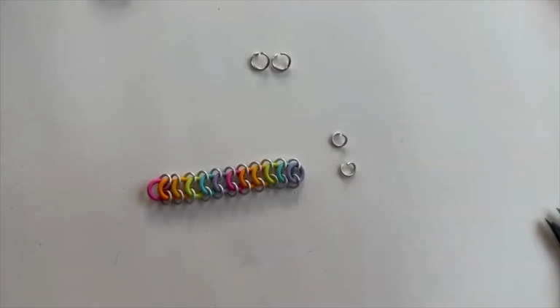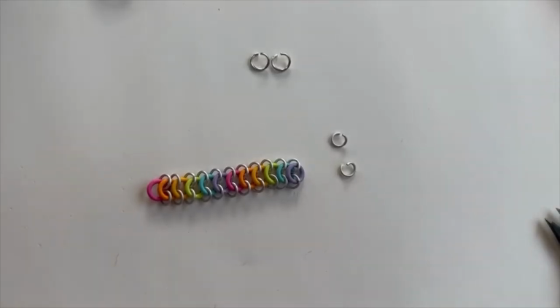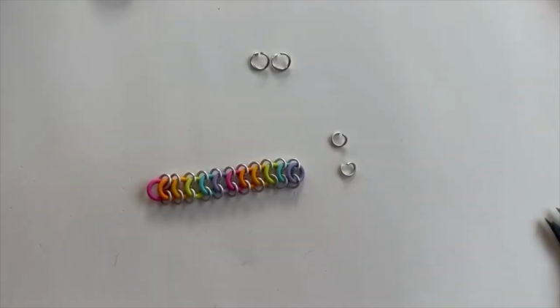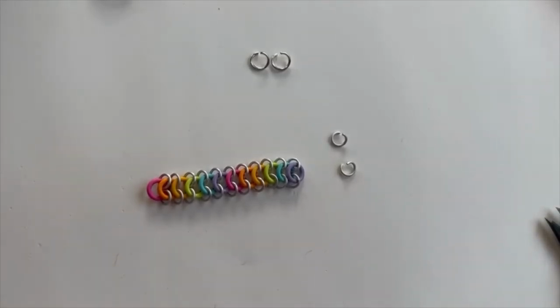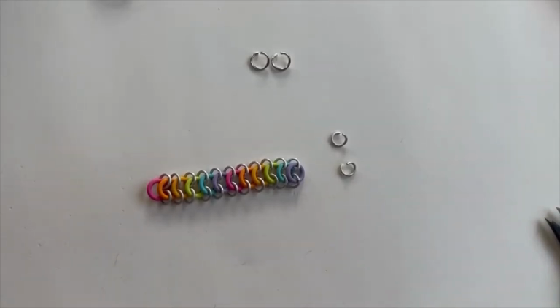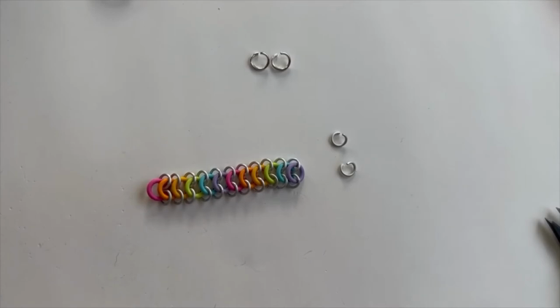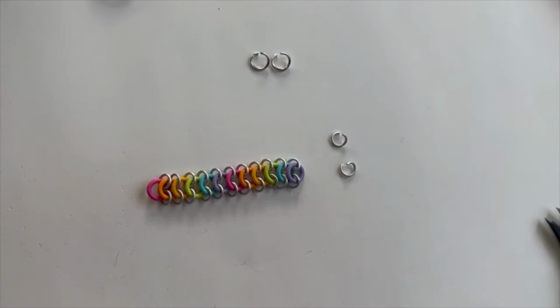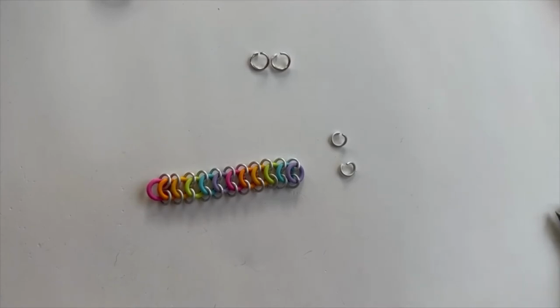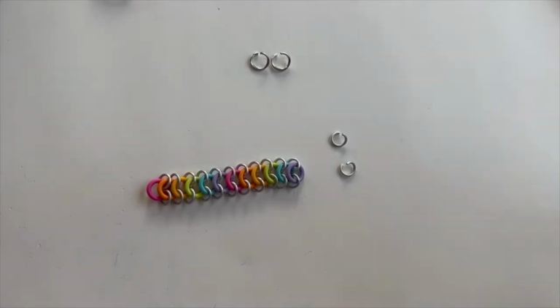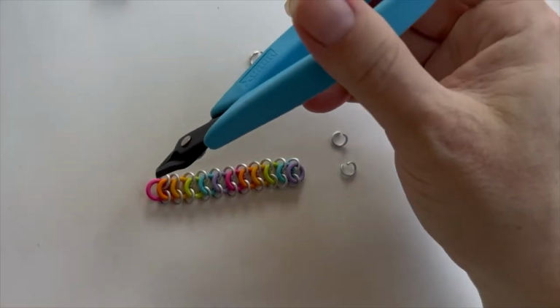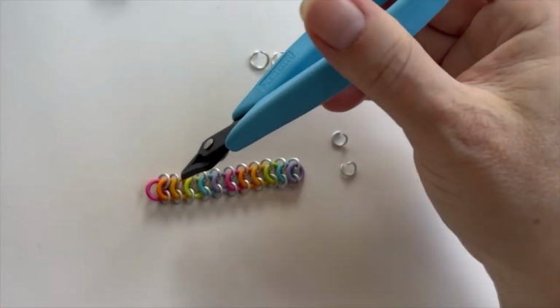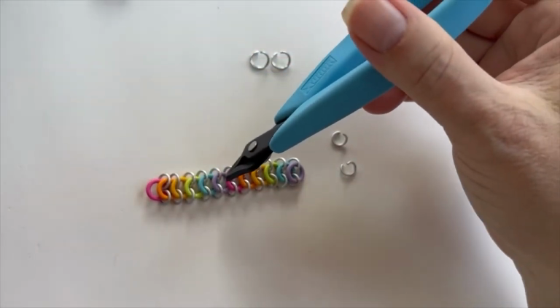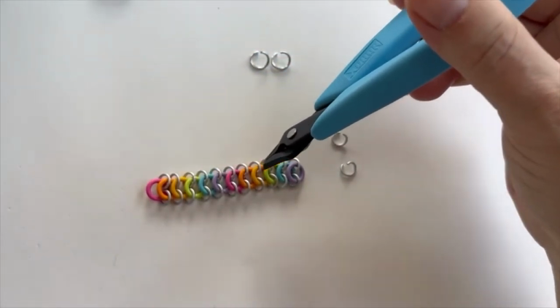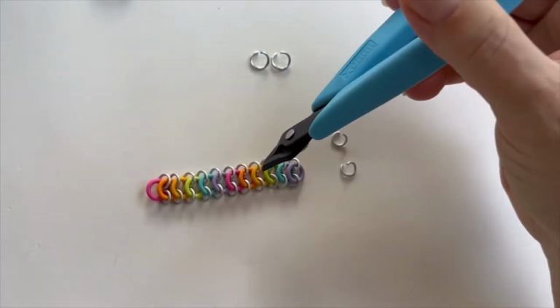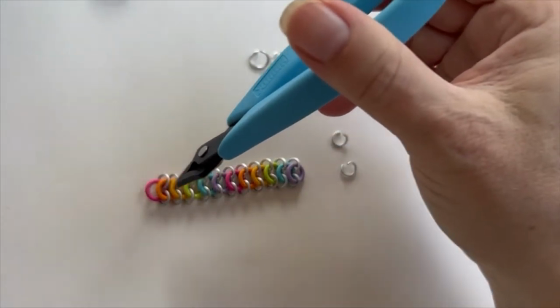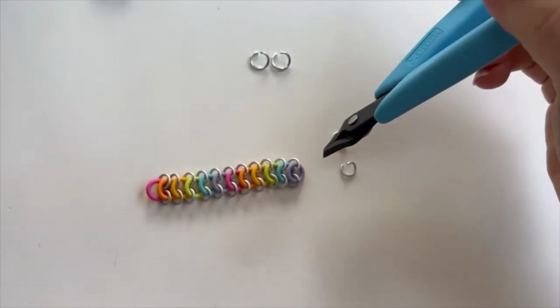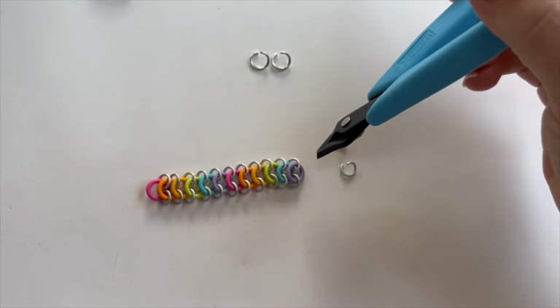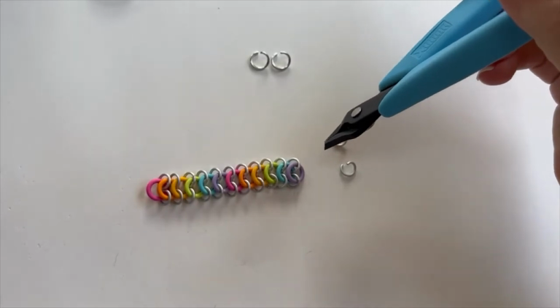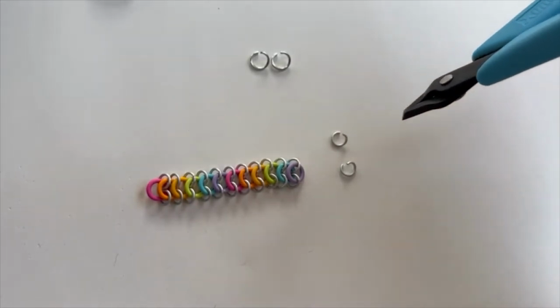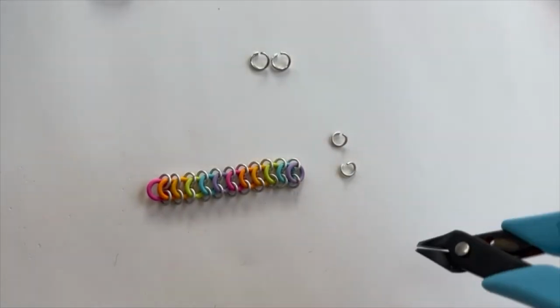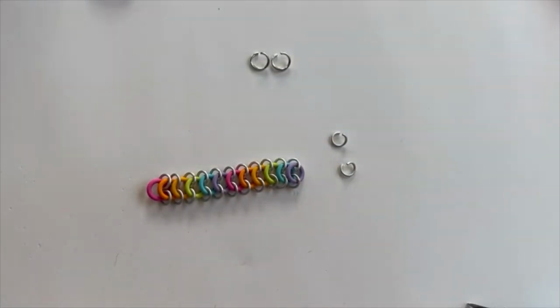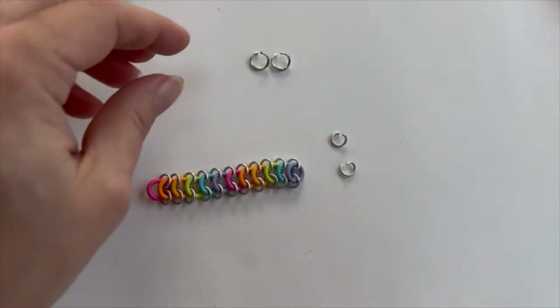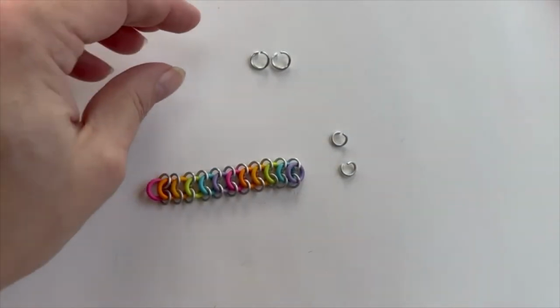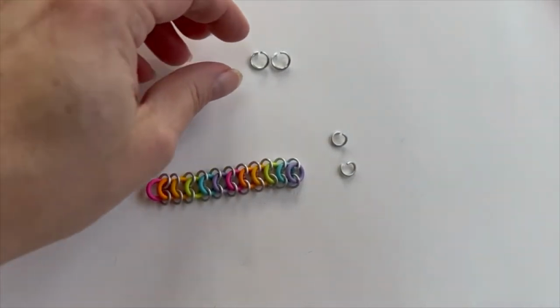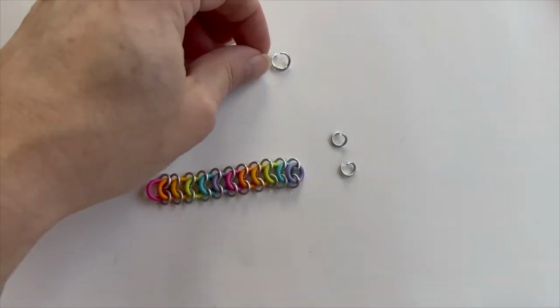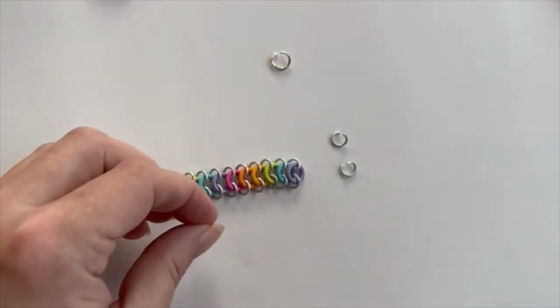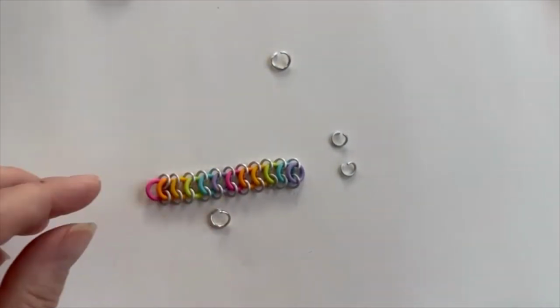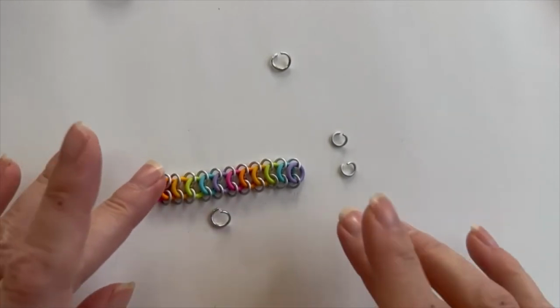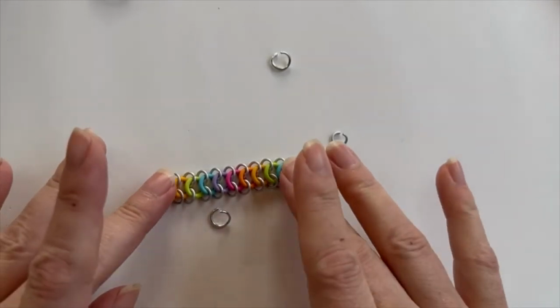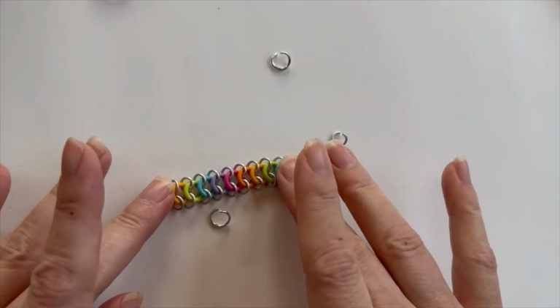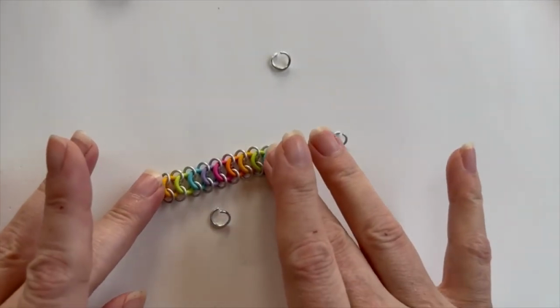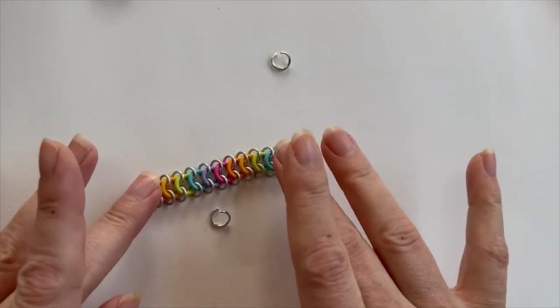As you can see, I've finished my European four-in-one pattern. We basically got two rainbows going in the tropical colors. The next thing we're going to do is cinch this up into a 3D form.